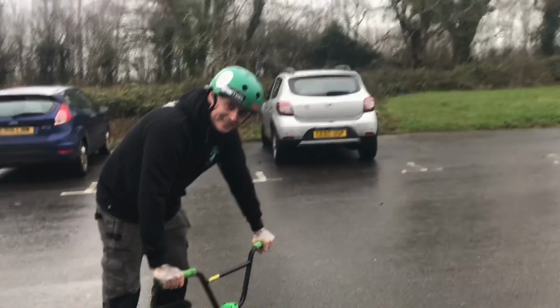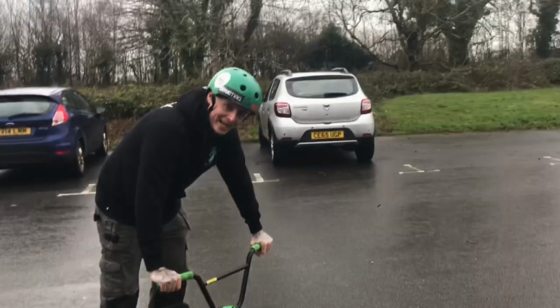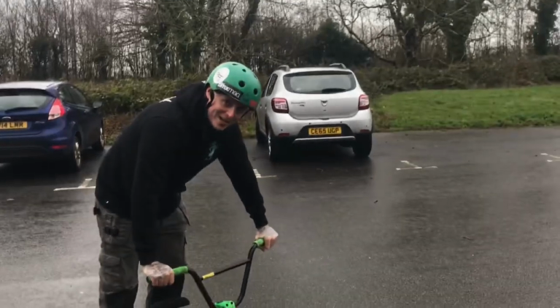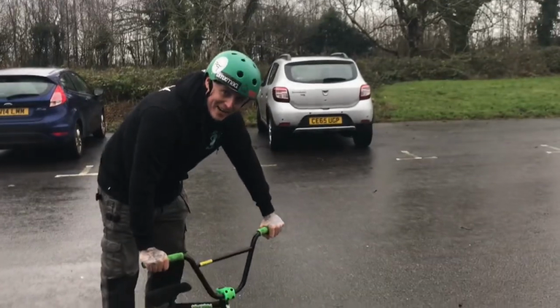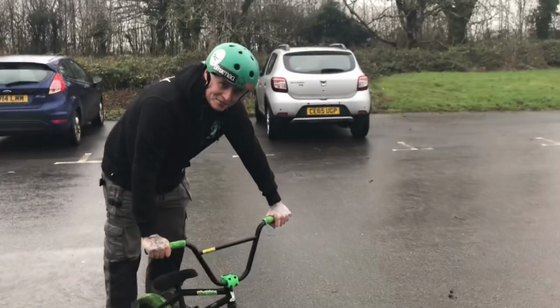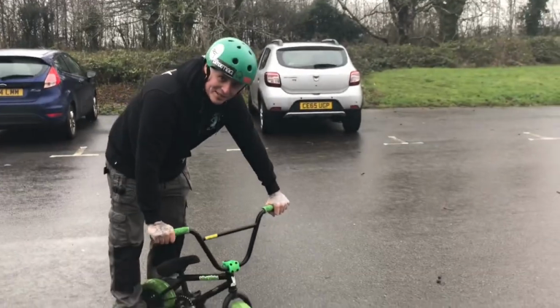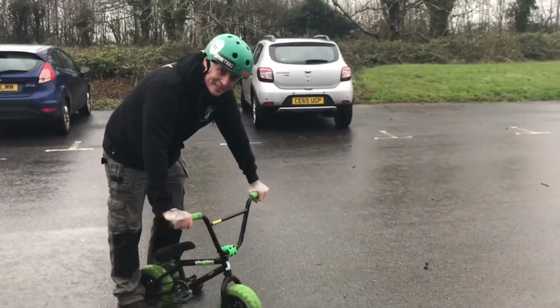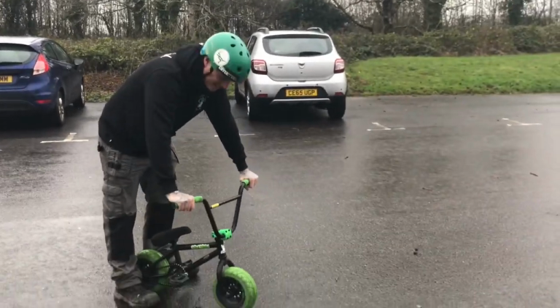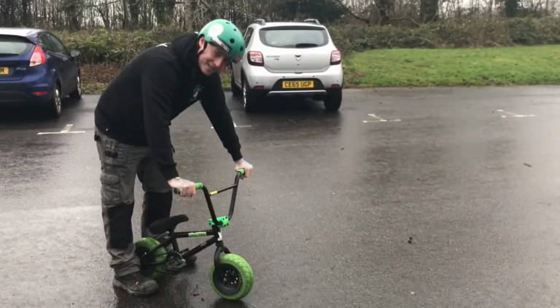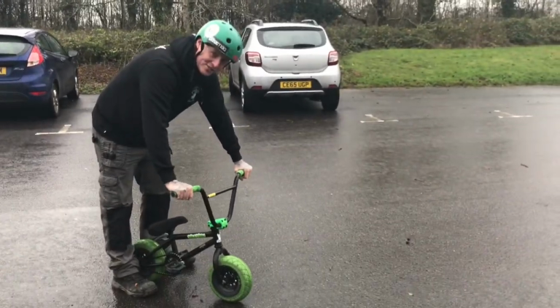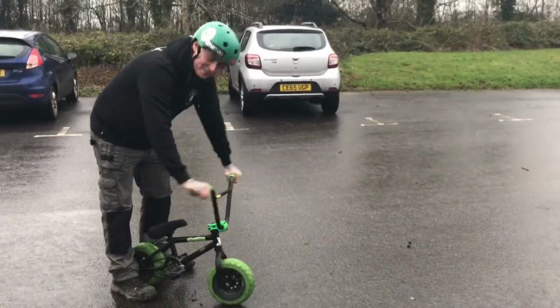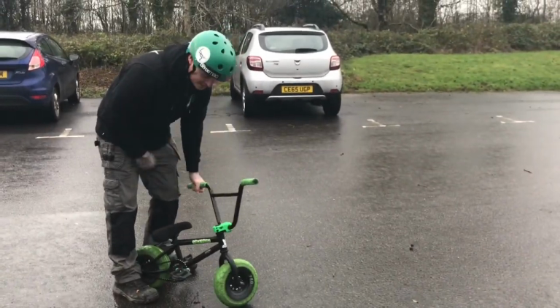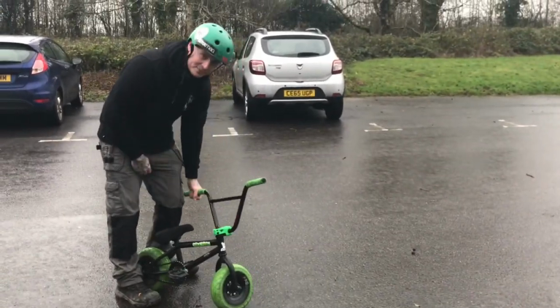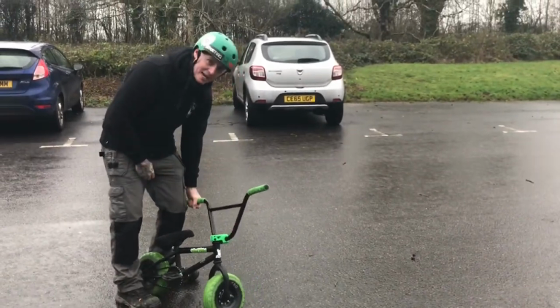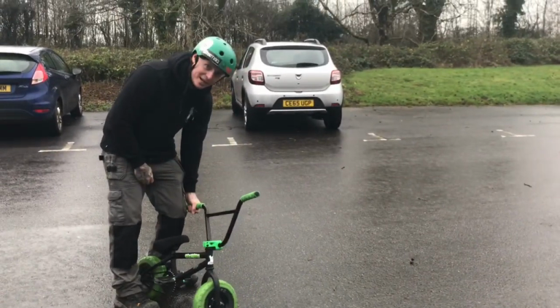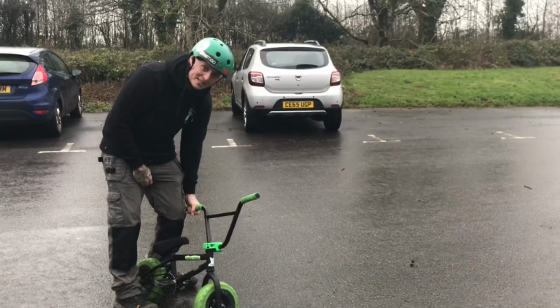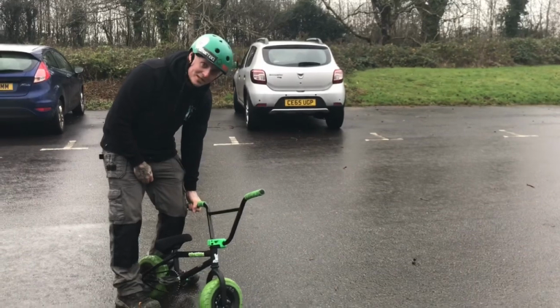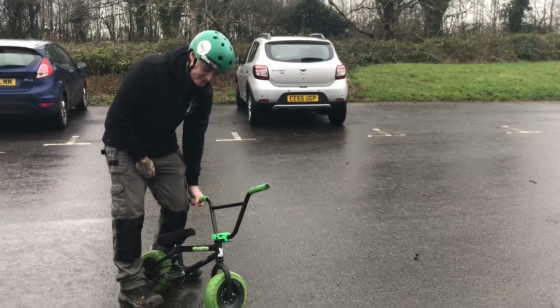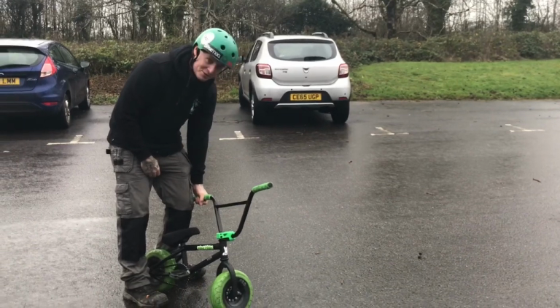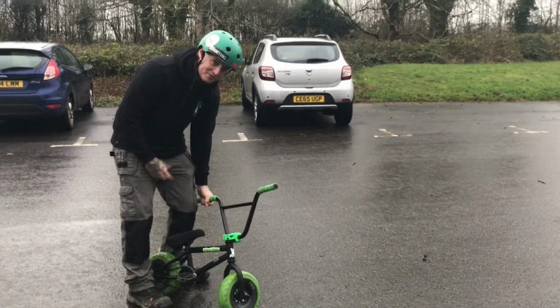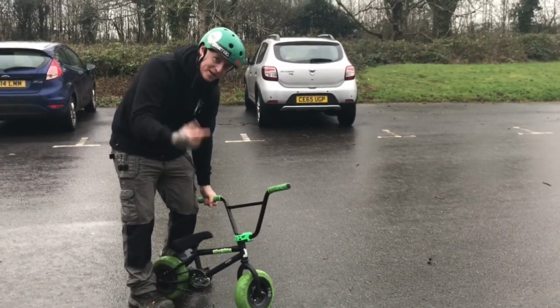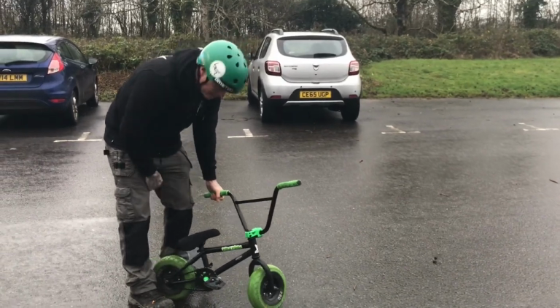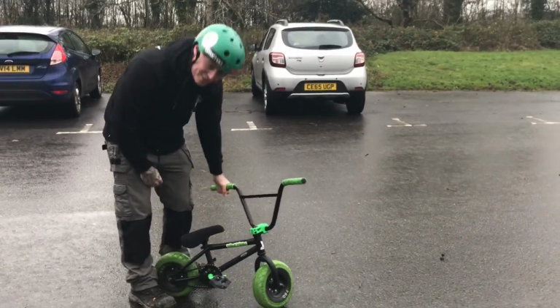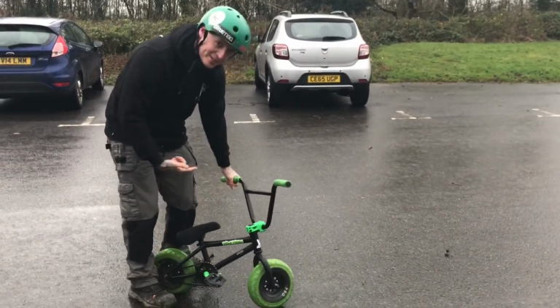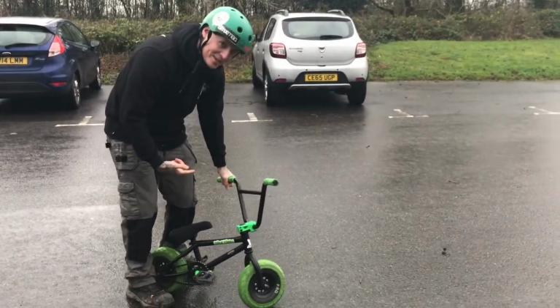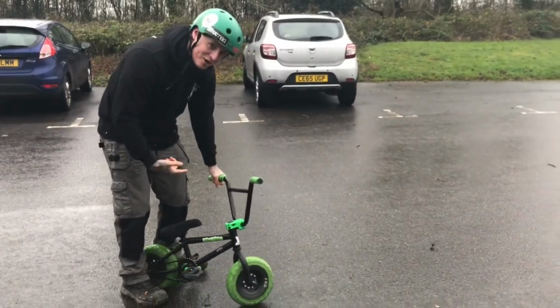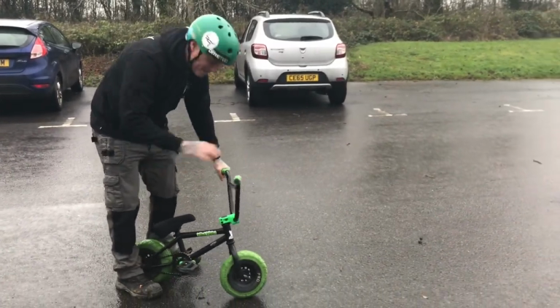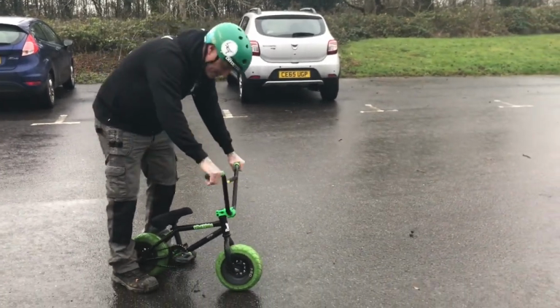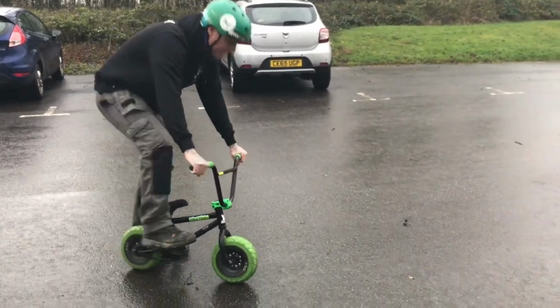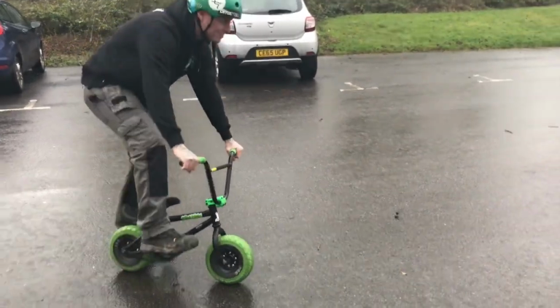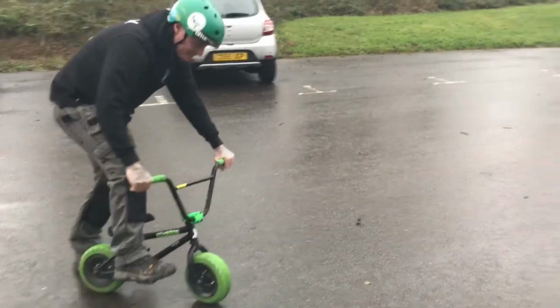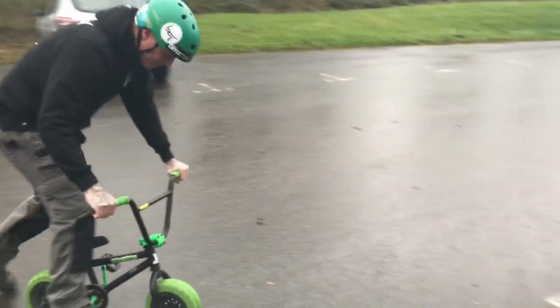Hey guys, Craig here again from CrazyCookin. As you can see, I've lent Alan Camelman's little bike today. So I've got a spoon for you. If you don't know, this is a little rocker BMX. Put a little spoon on it, let's see what we do.